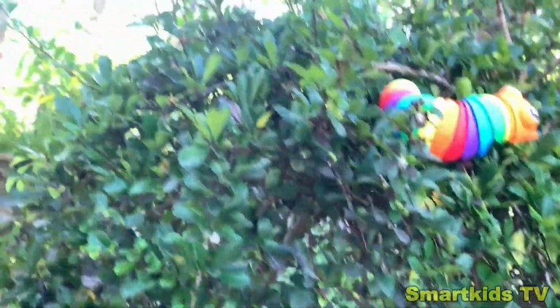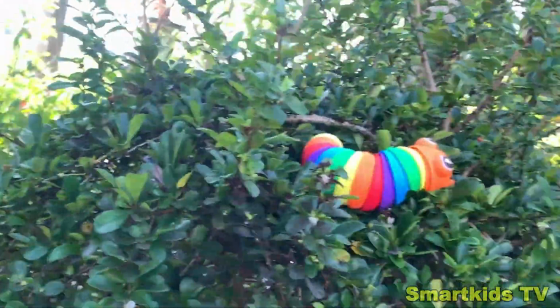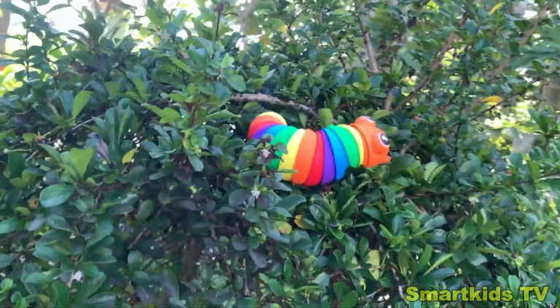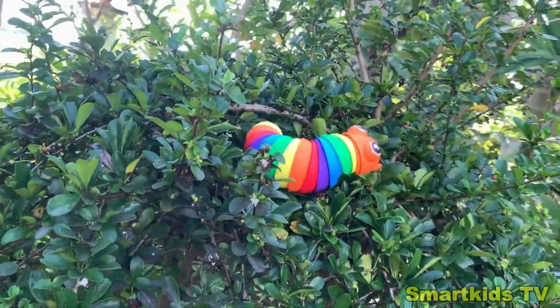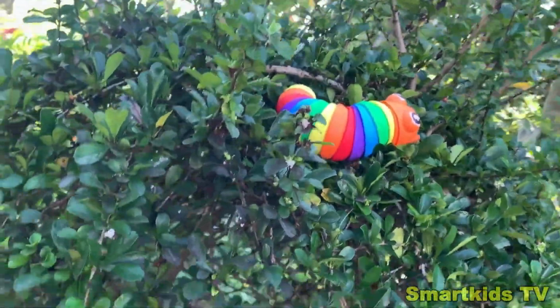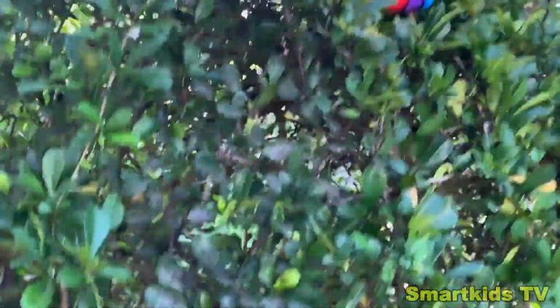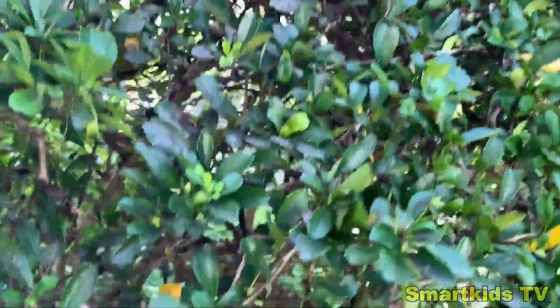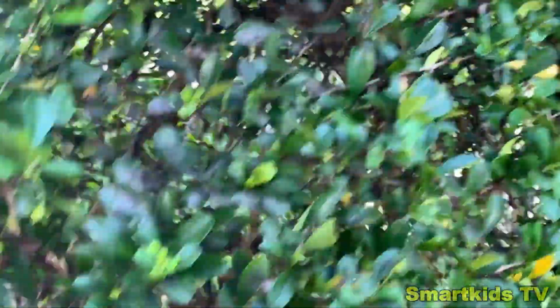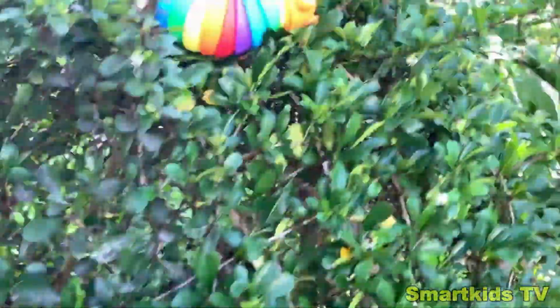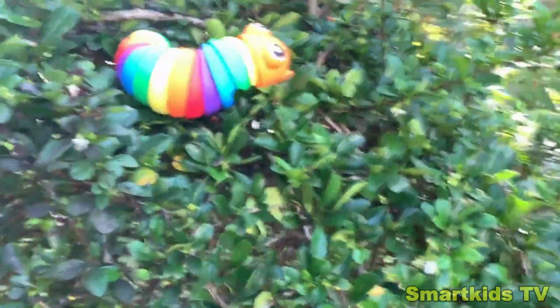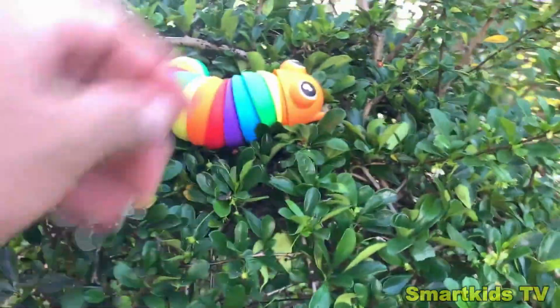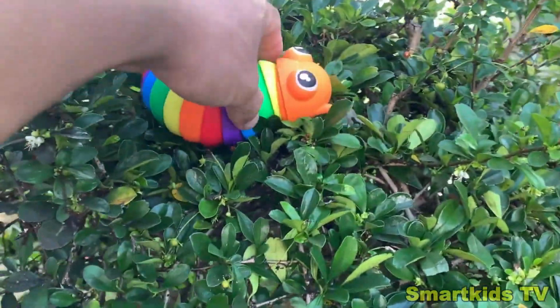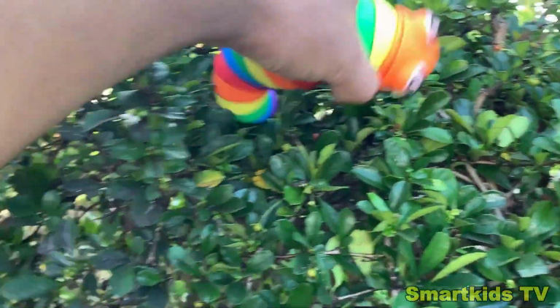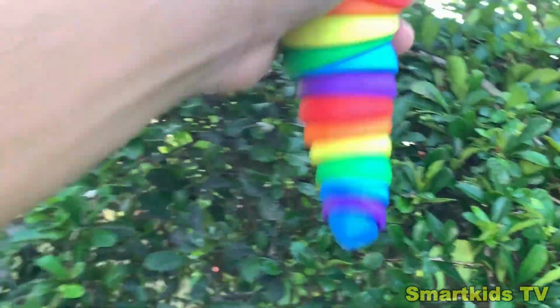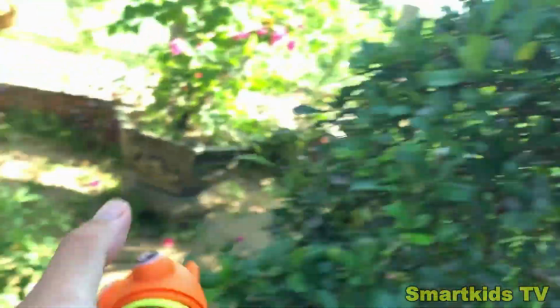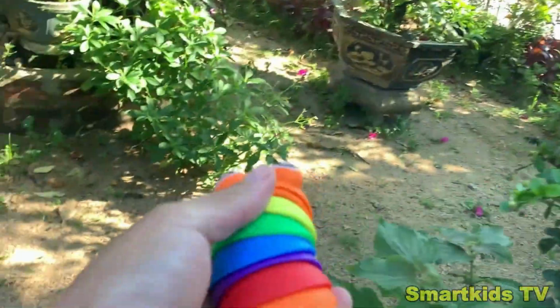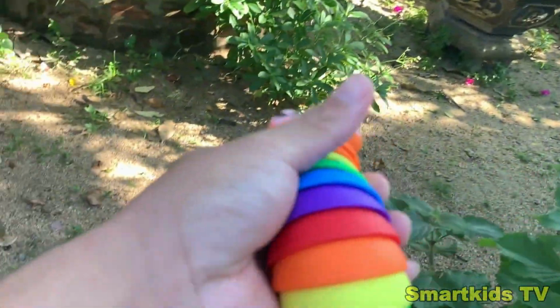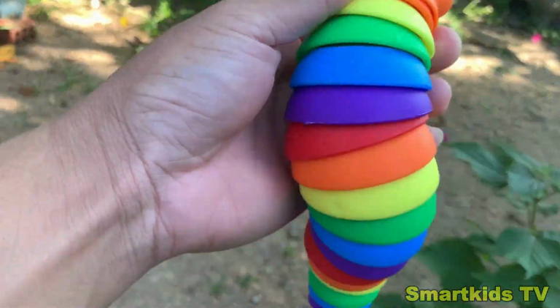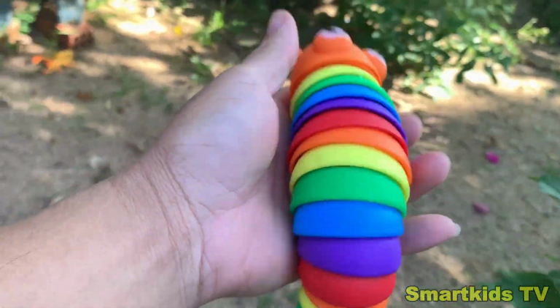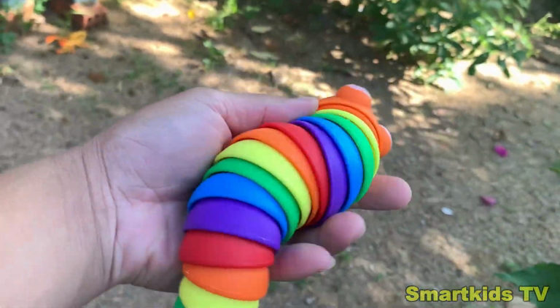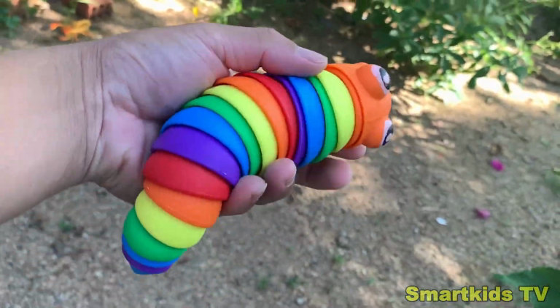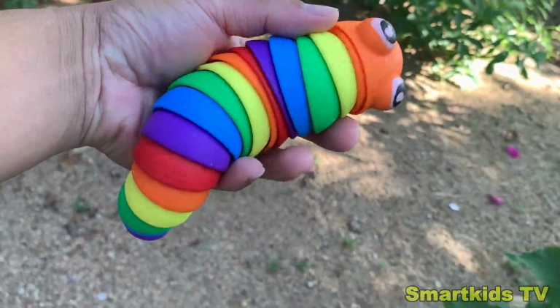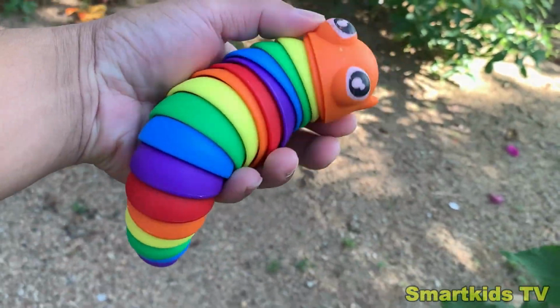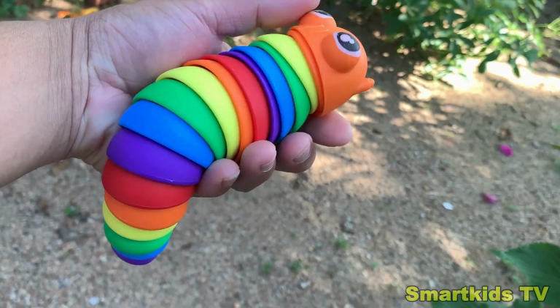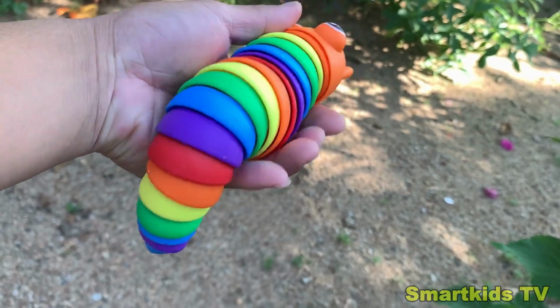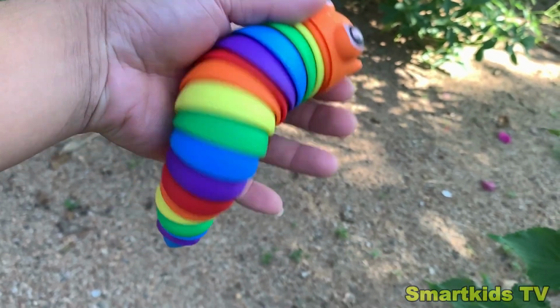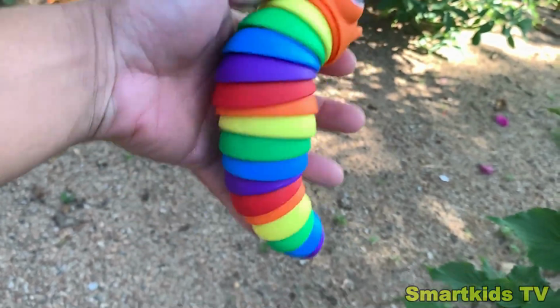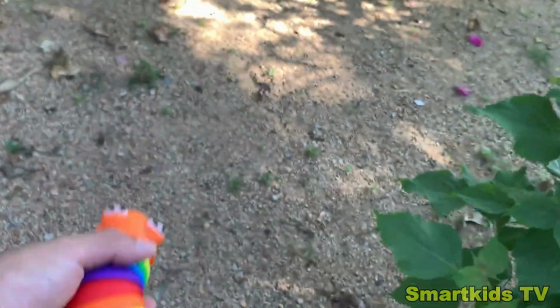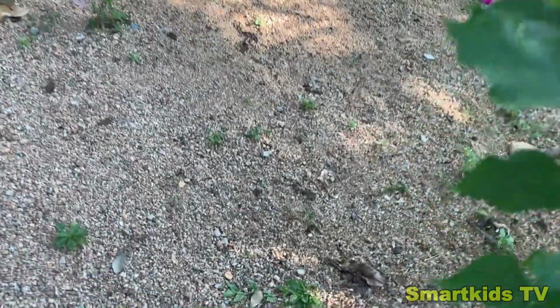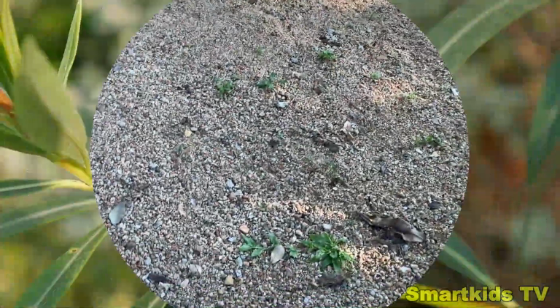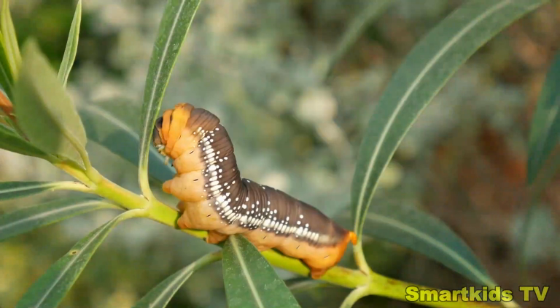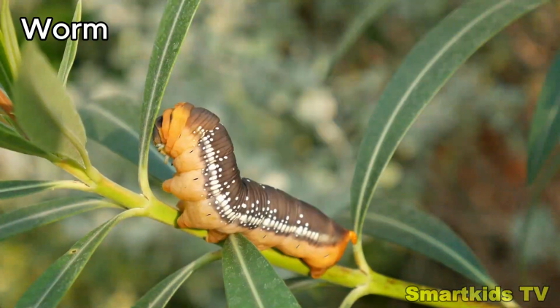Look what we found. Can you guess what it is? Here's a worm. Worm.